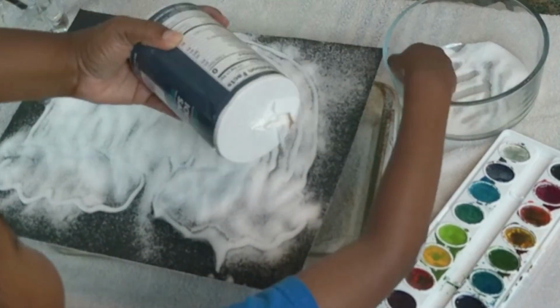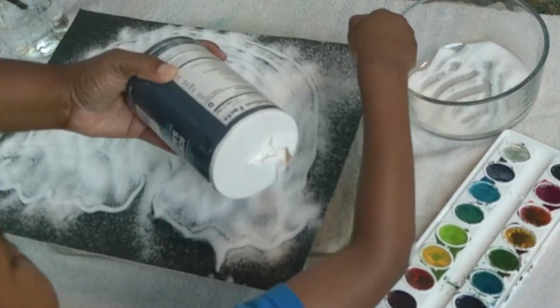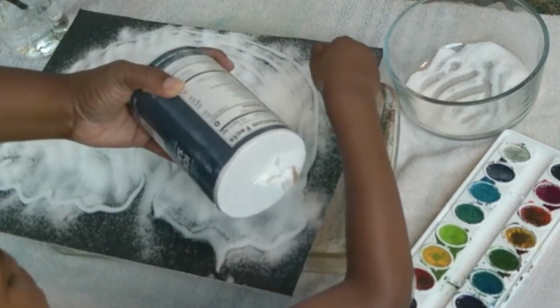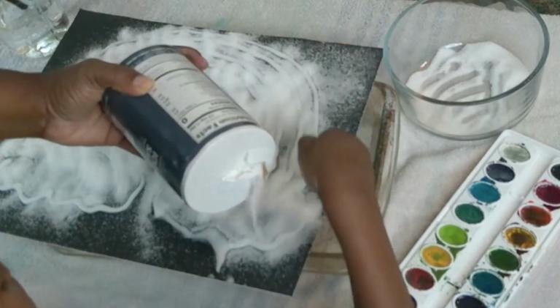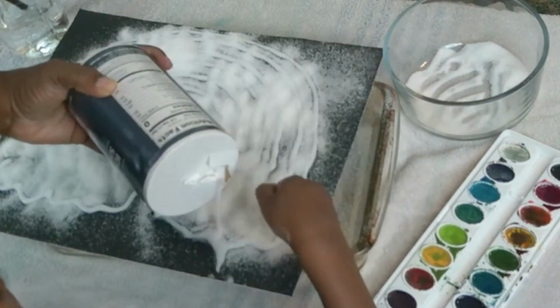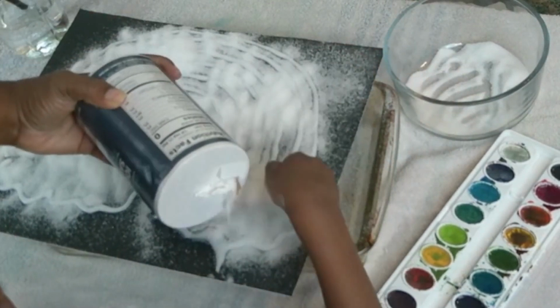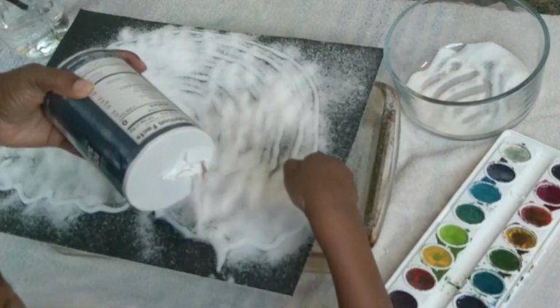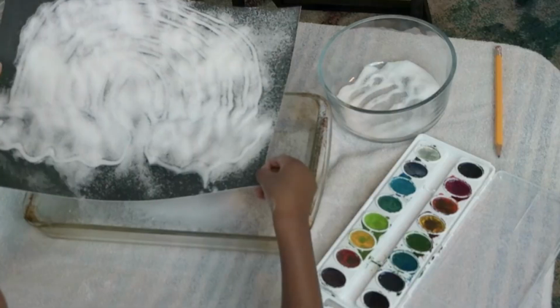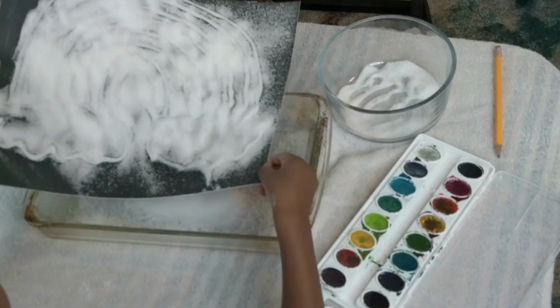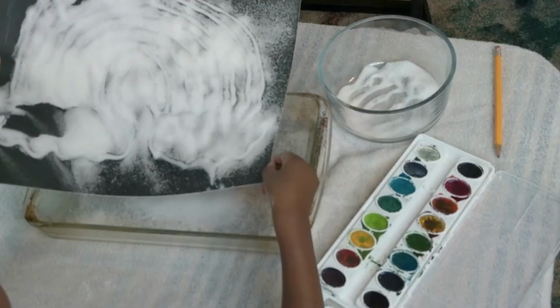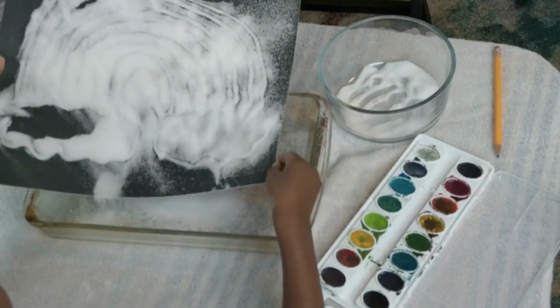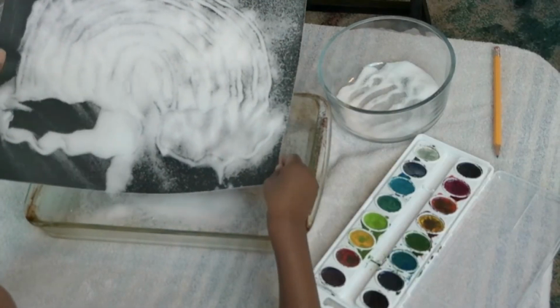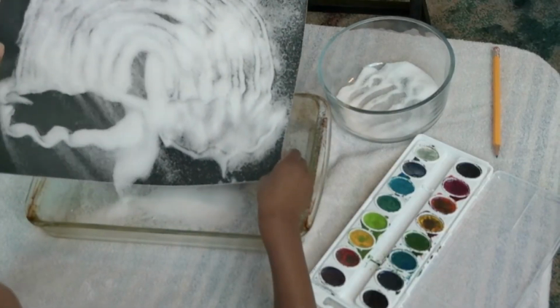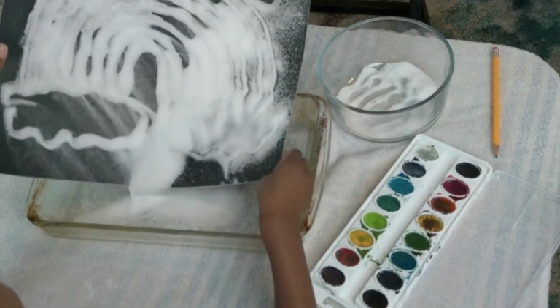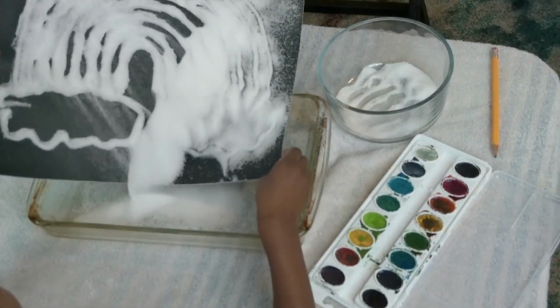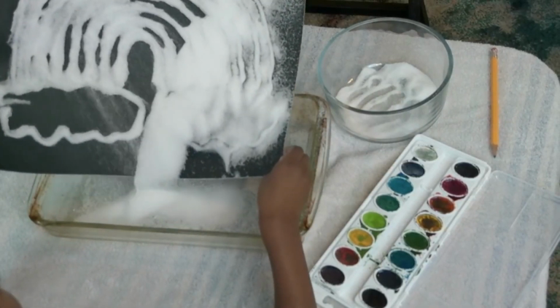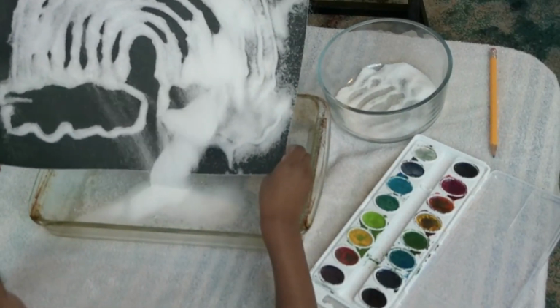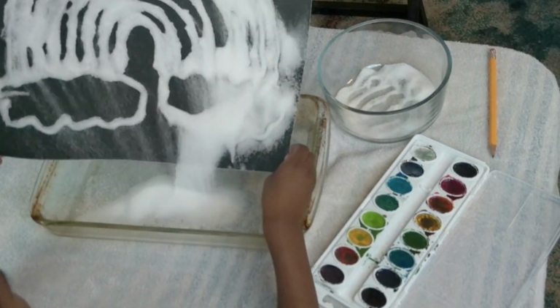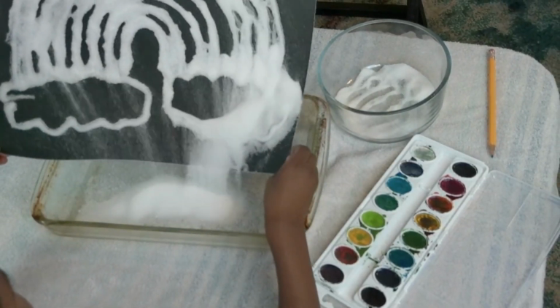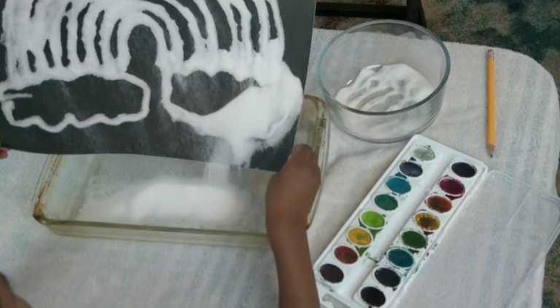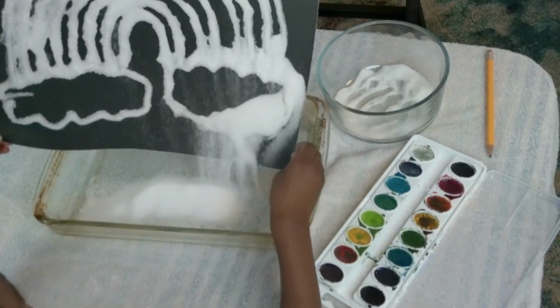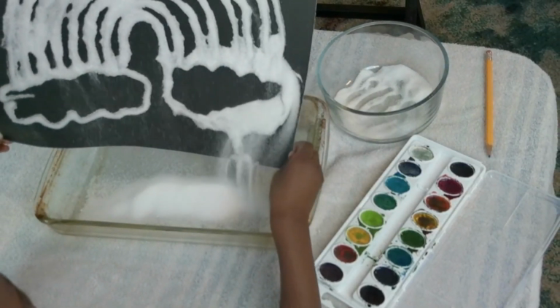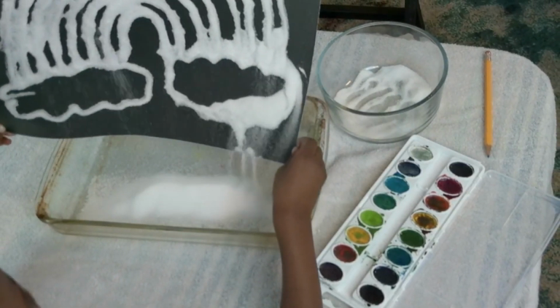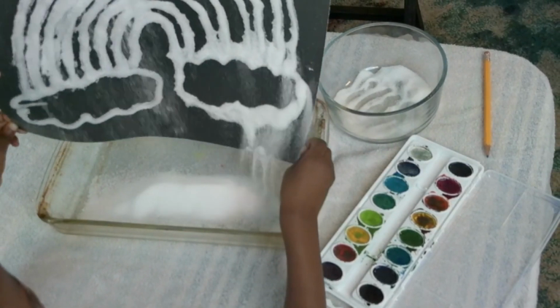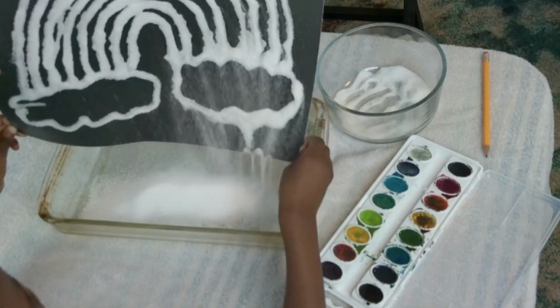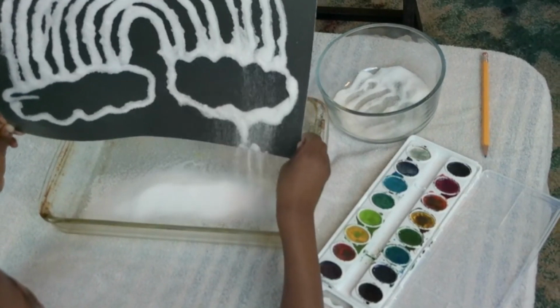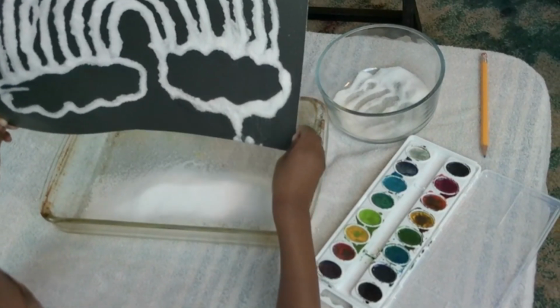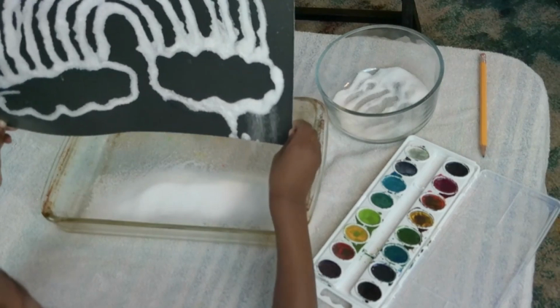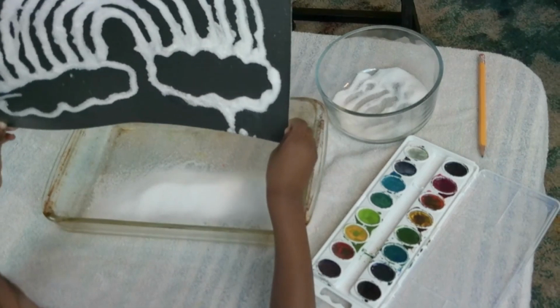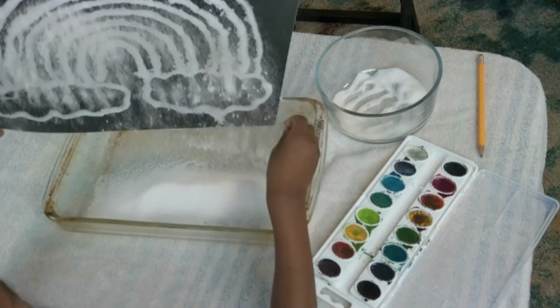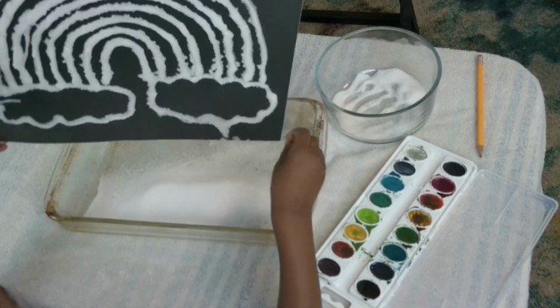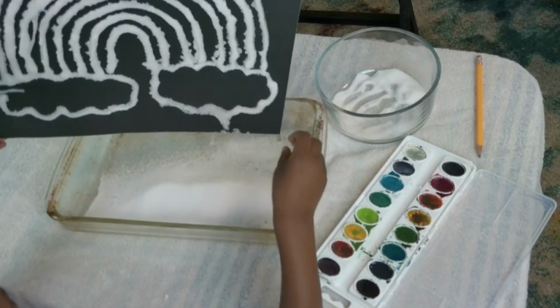Shake off the extra salt. And look — the picture is sparkling white. Oh my gosh!